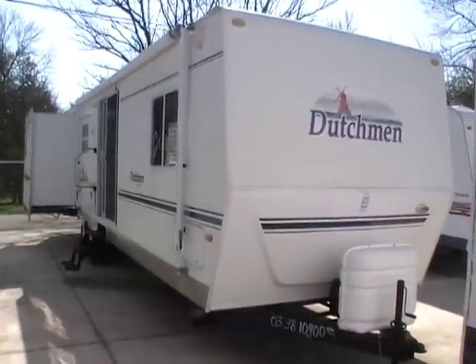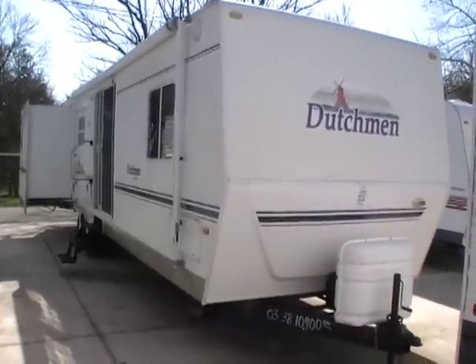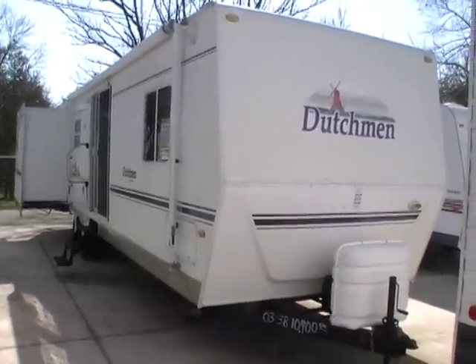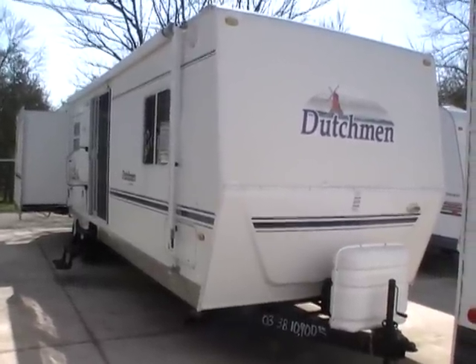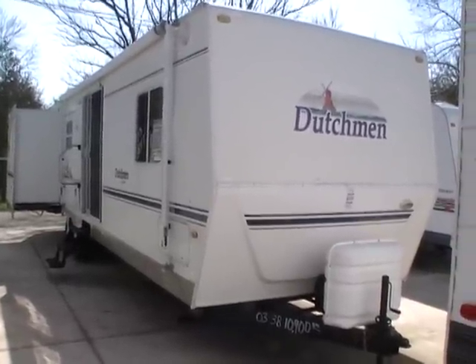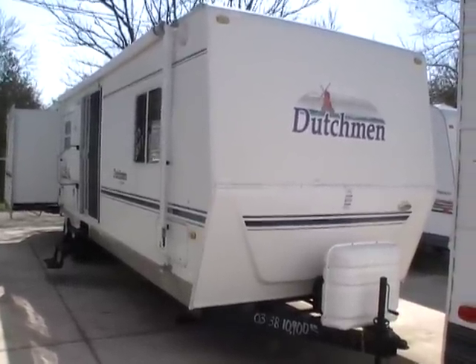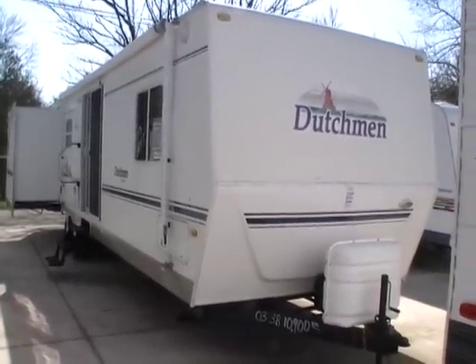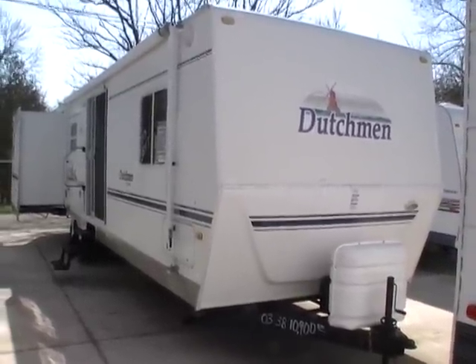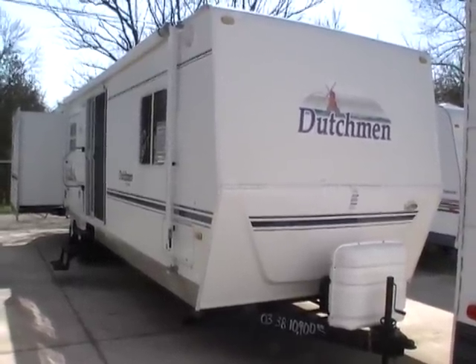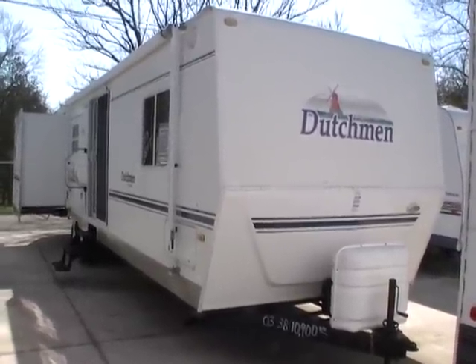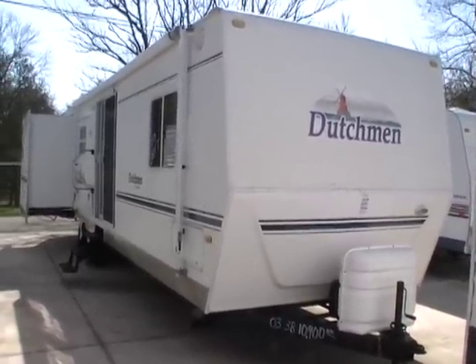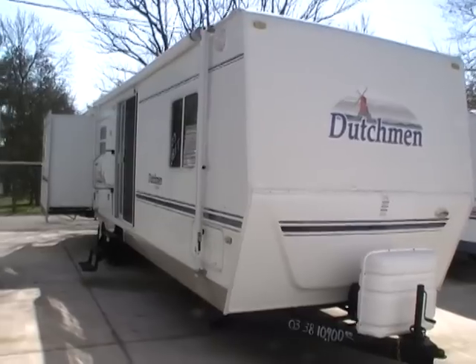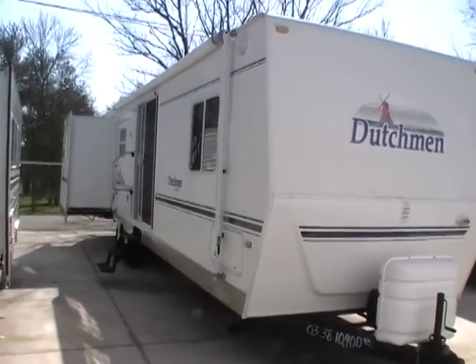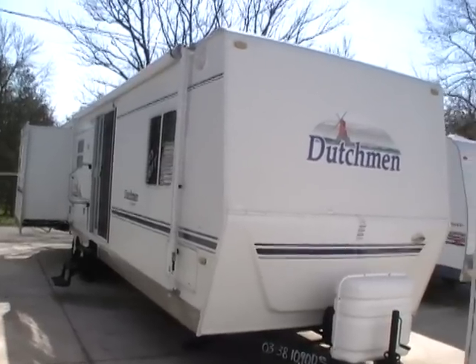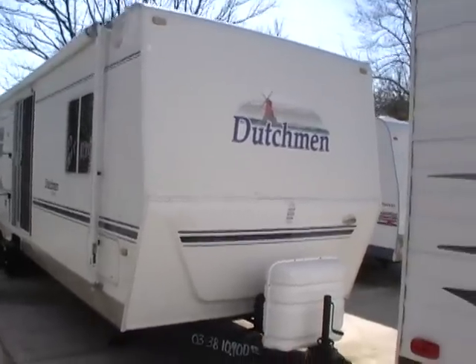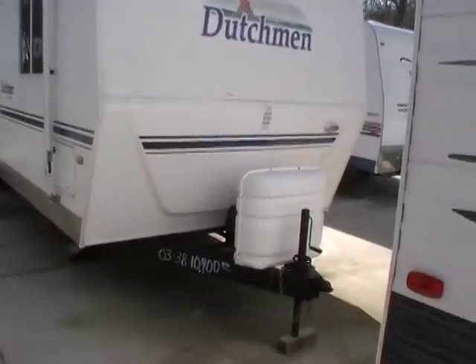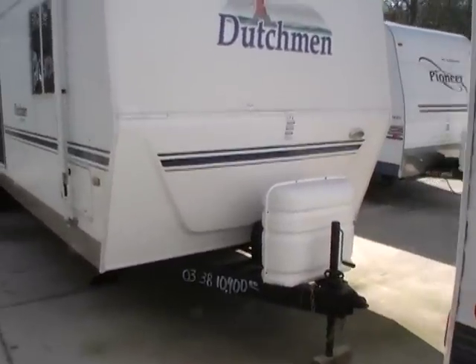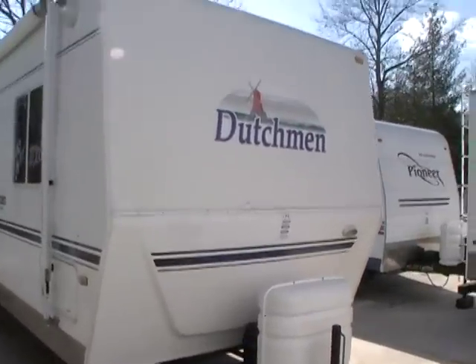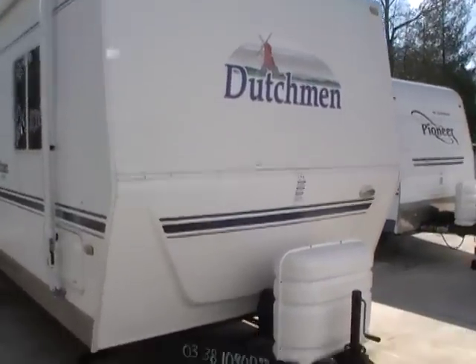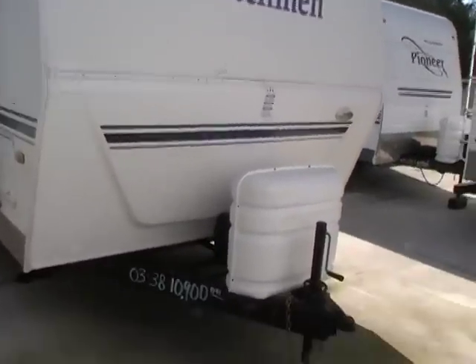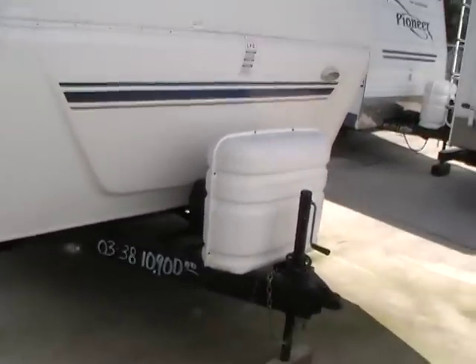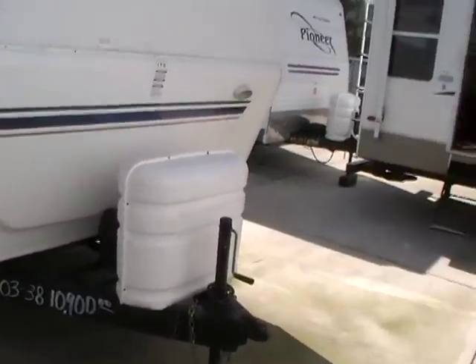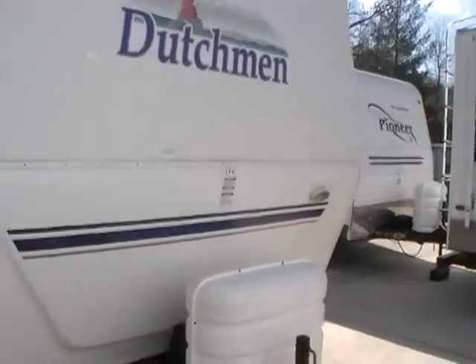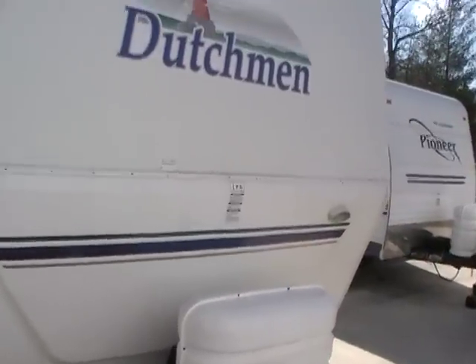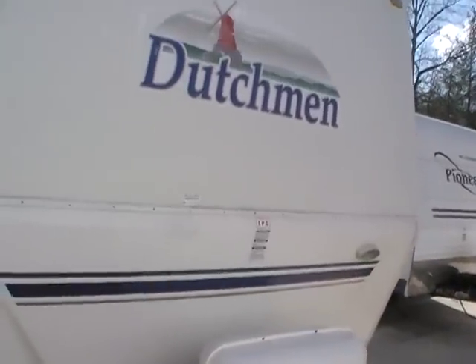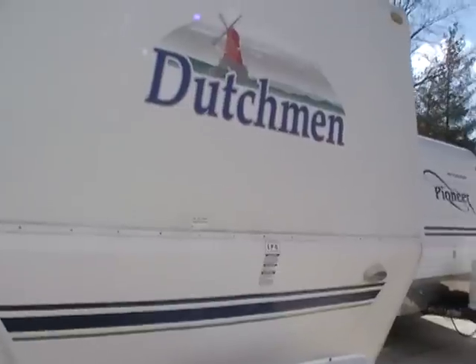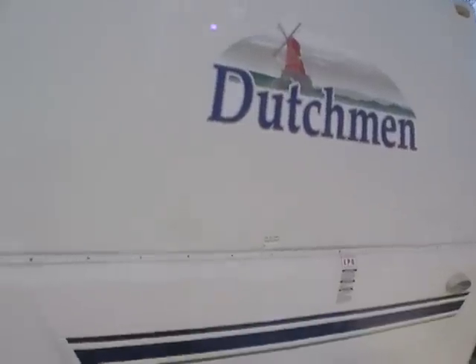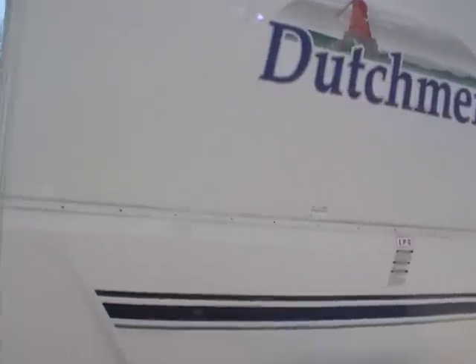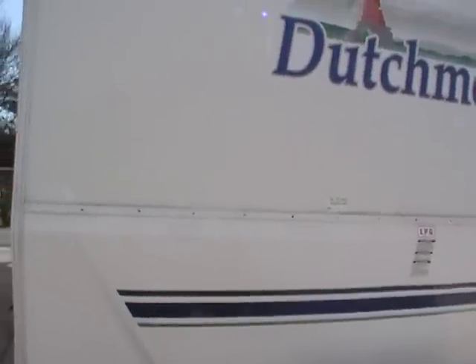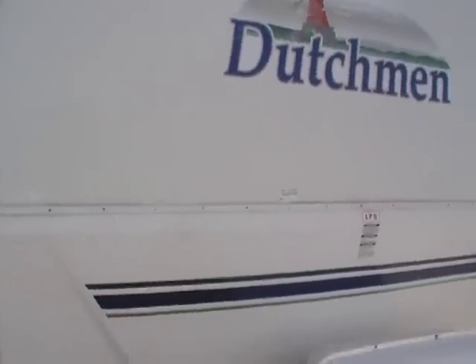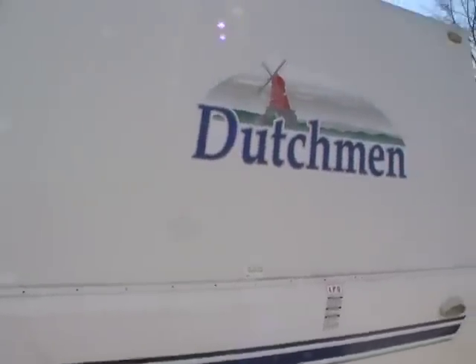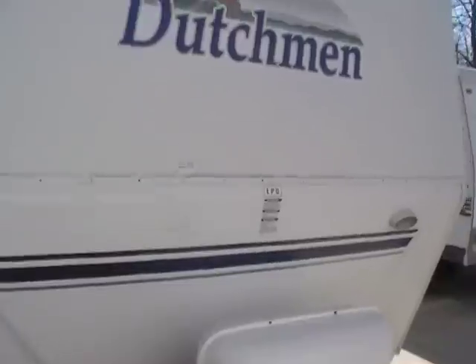Good afternoon folks. Big Bo here with another great travel trailer value from Parkway RV Center. Today we're looking at a 2003 Dutchman built by Thor, Classic Series, model number 35 ES.